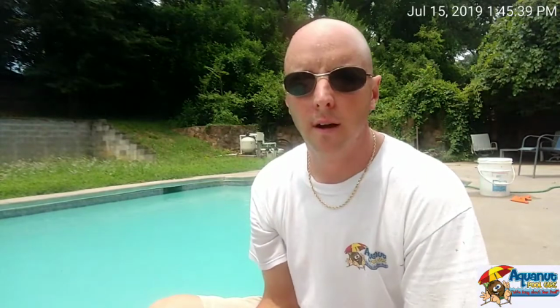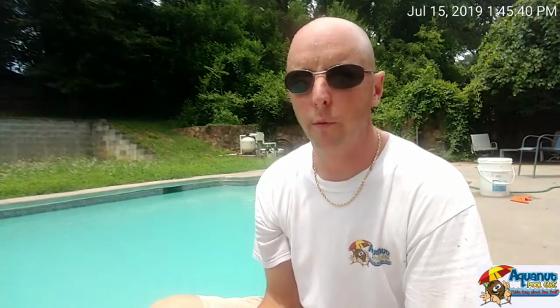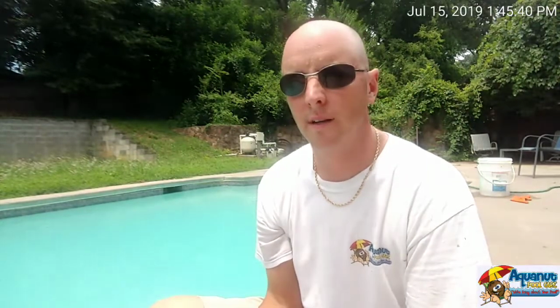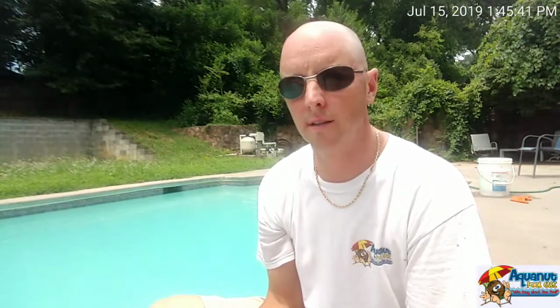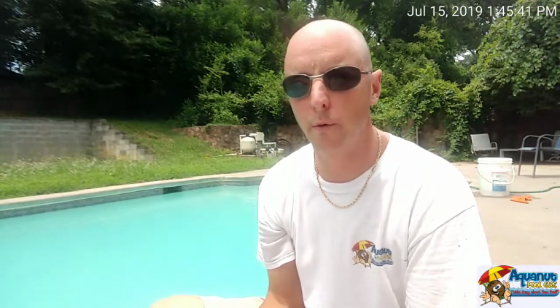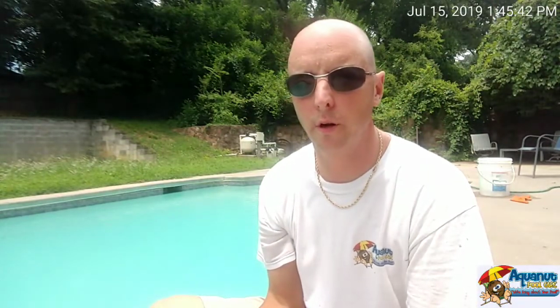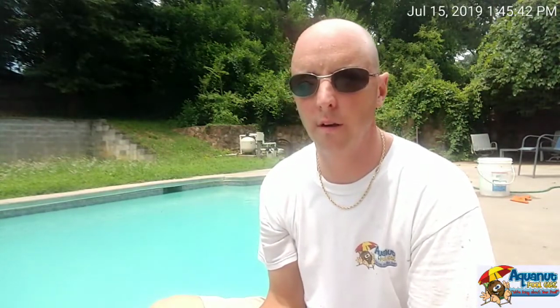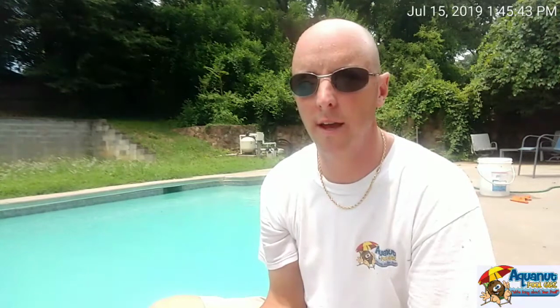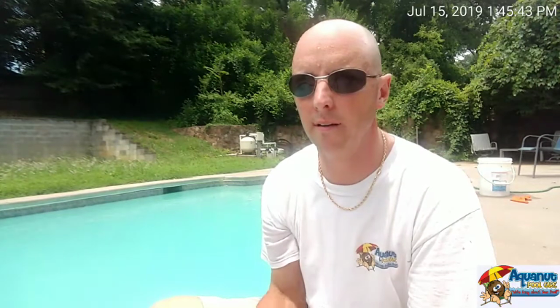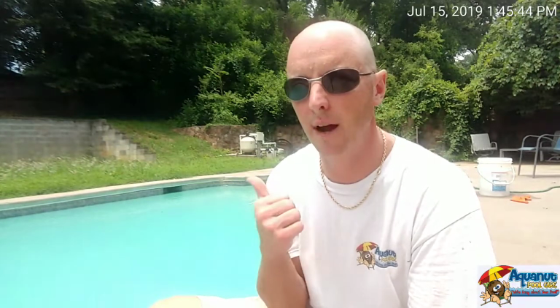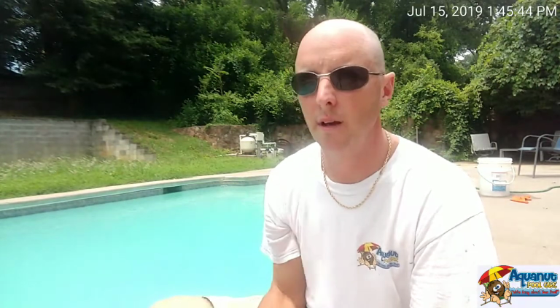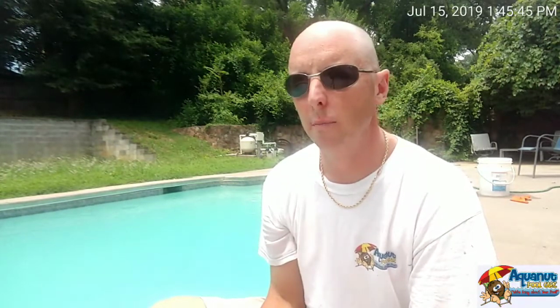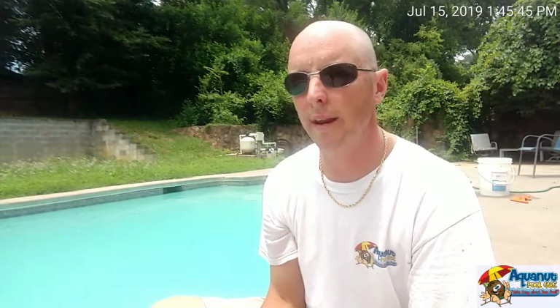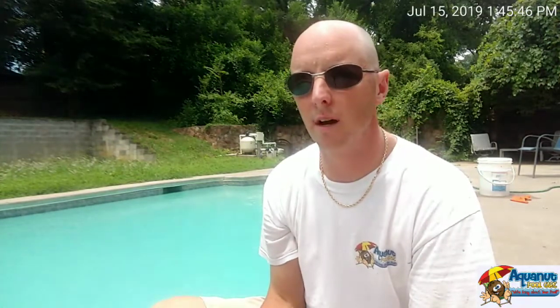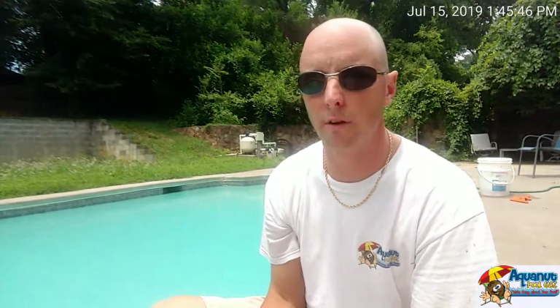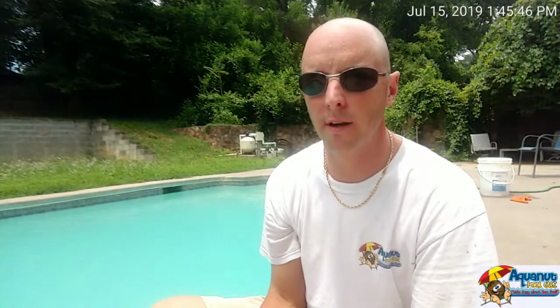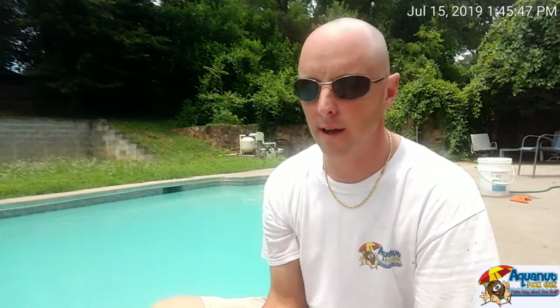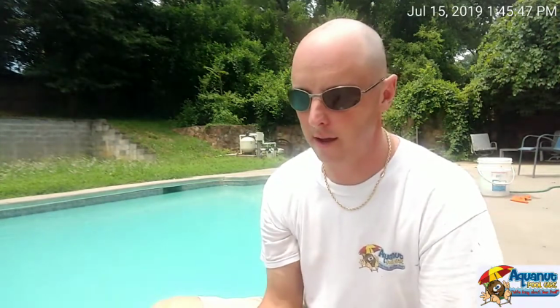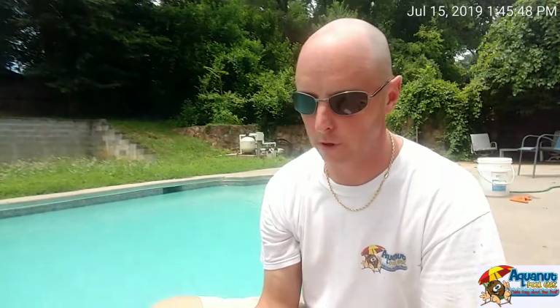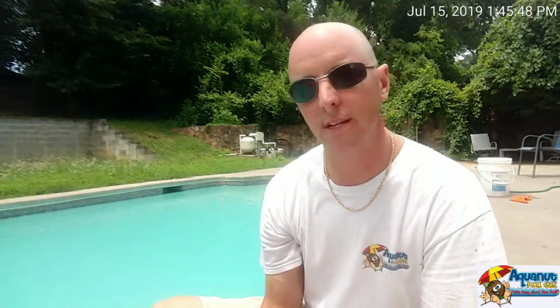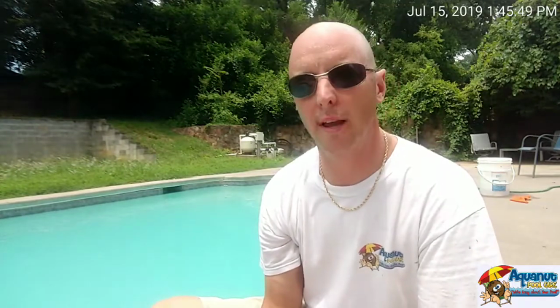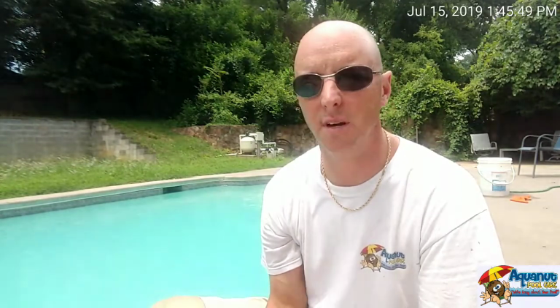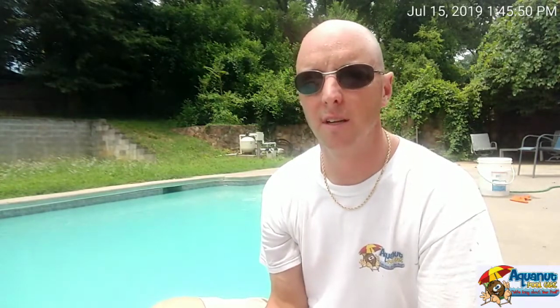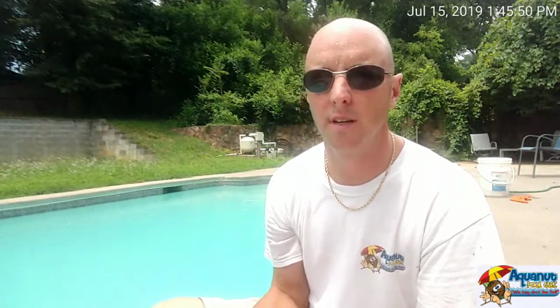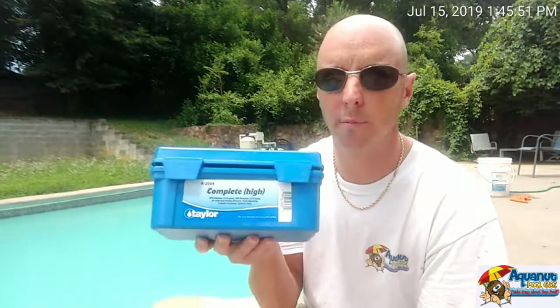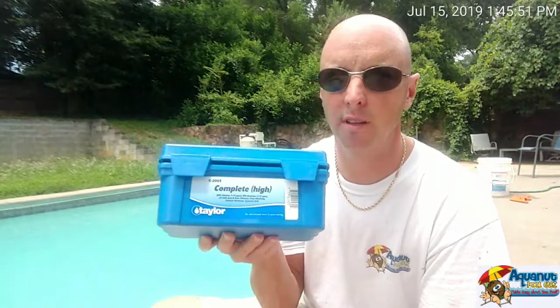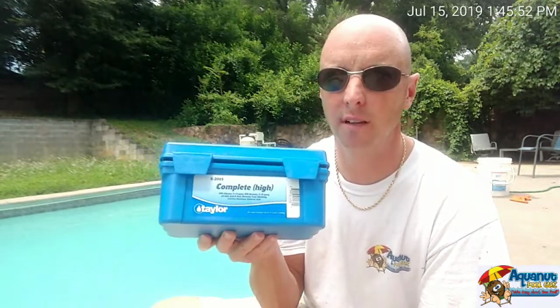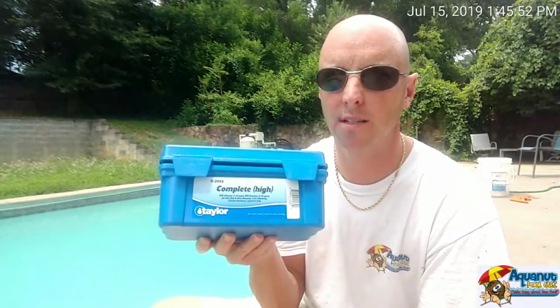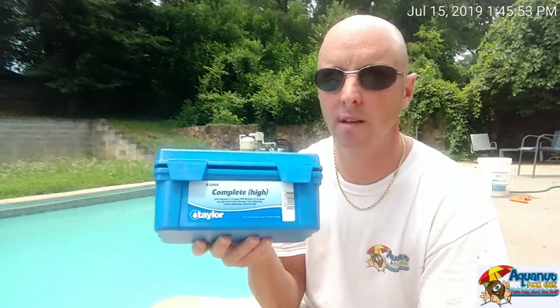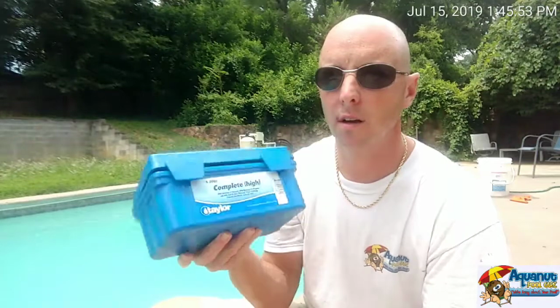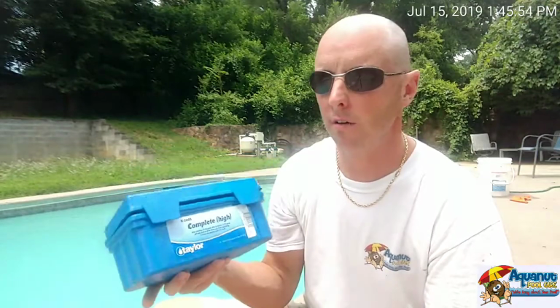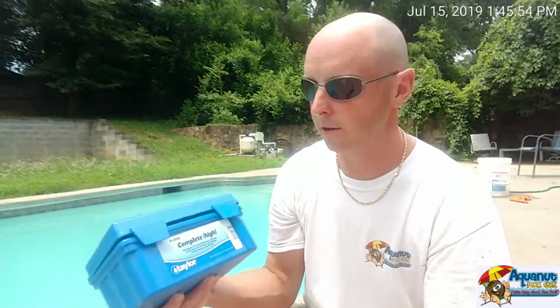Hello everyone, this is Derek with Aquanet Pool Care. Today I've got behind me a pool that is rather cloudy and I am going to test for calcium. That's what this is. I'm going to be using the Taylor test kit for calcium.